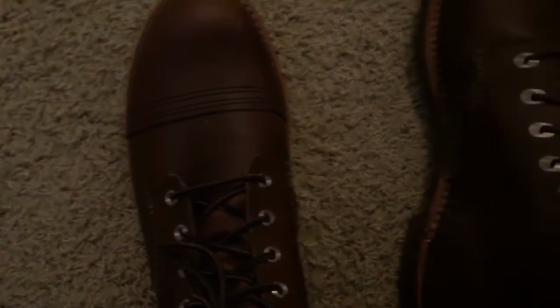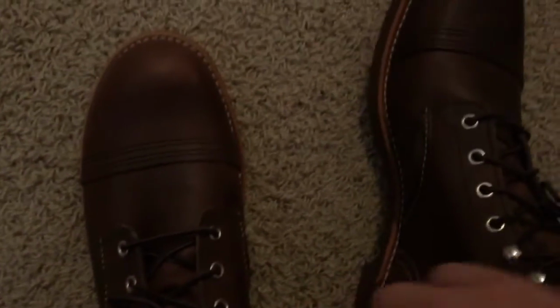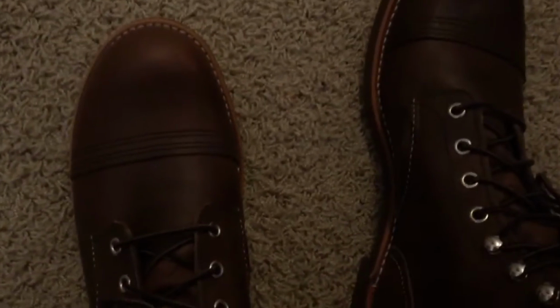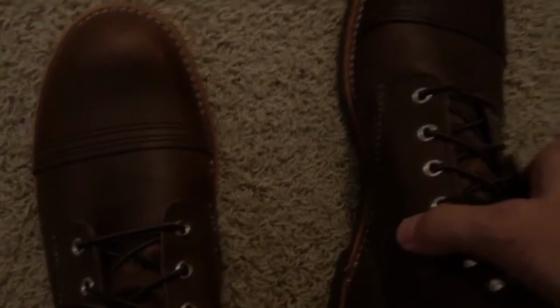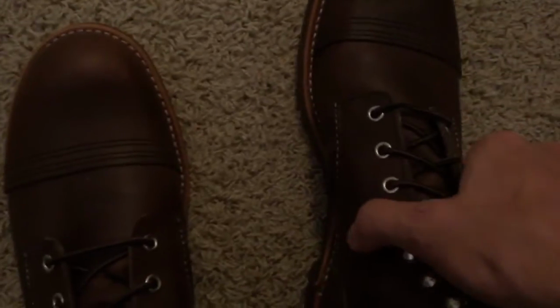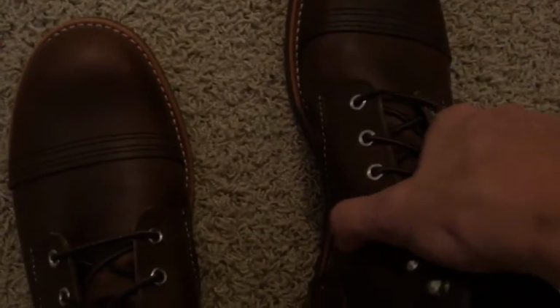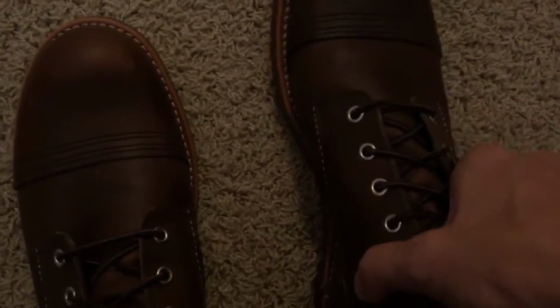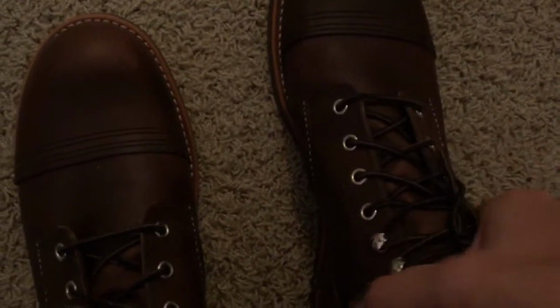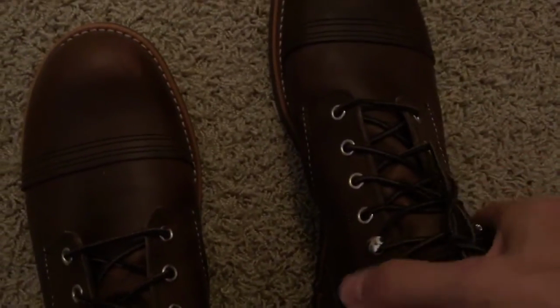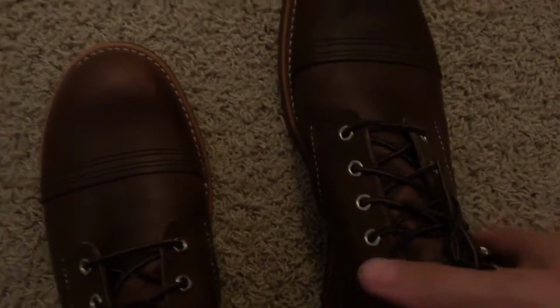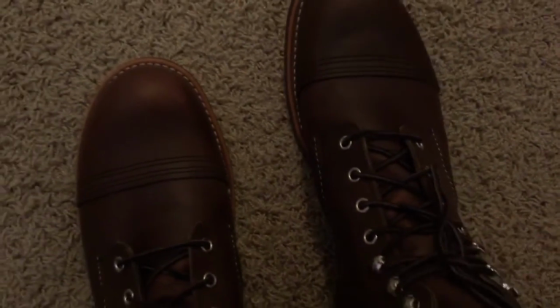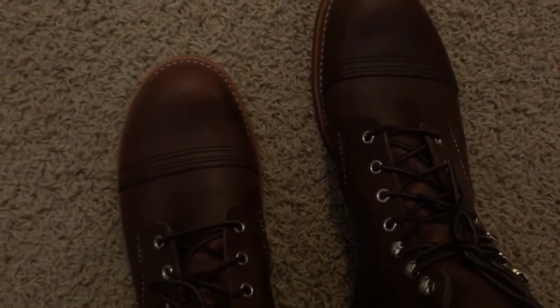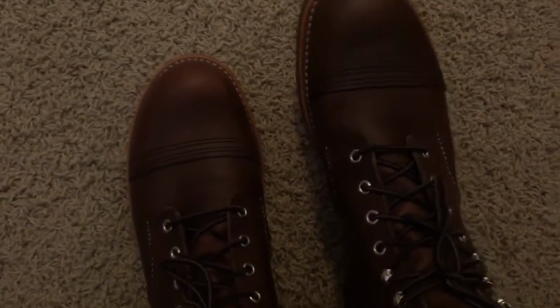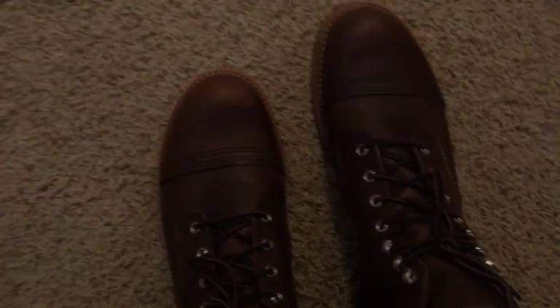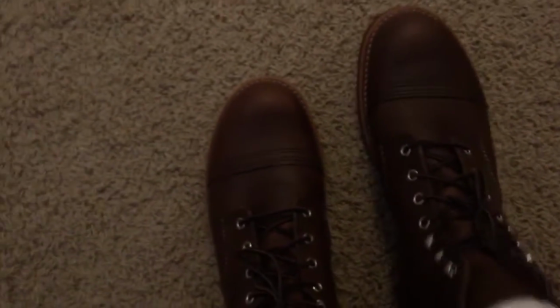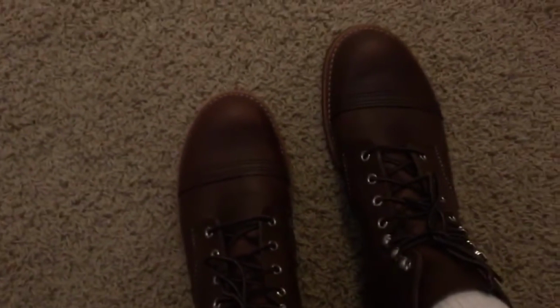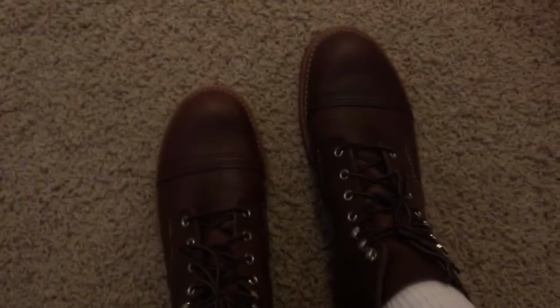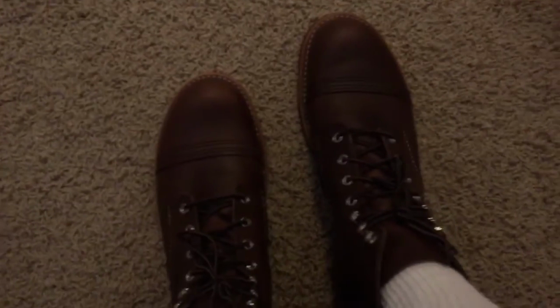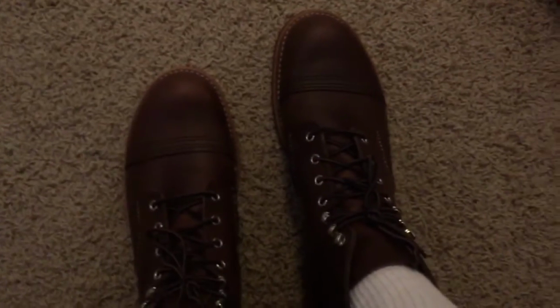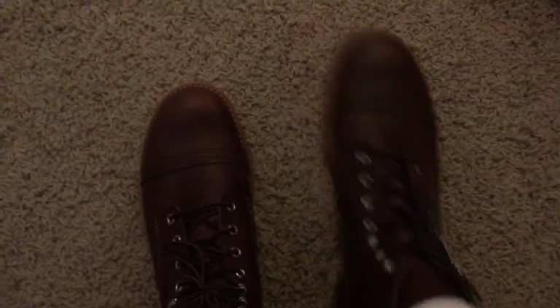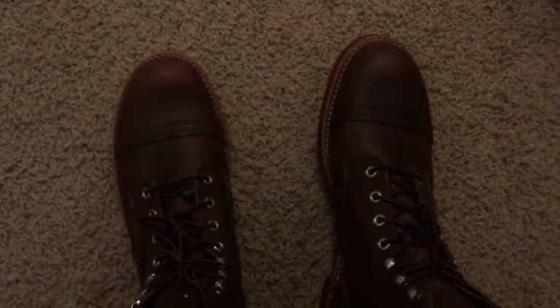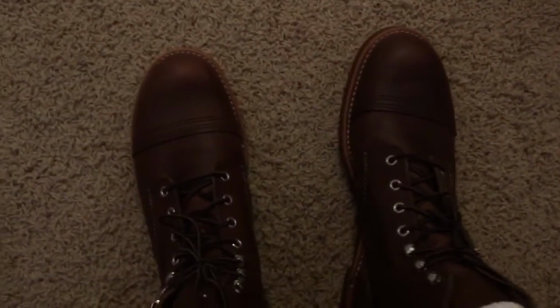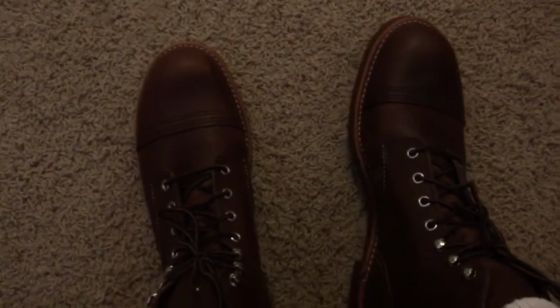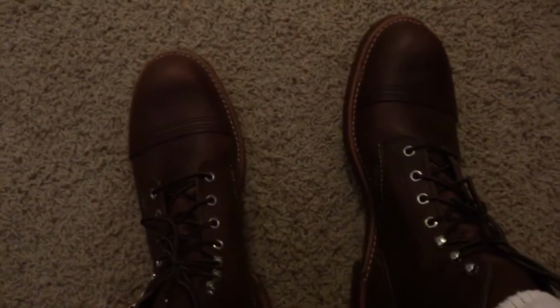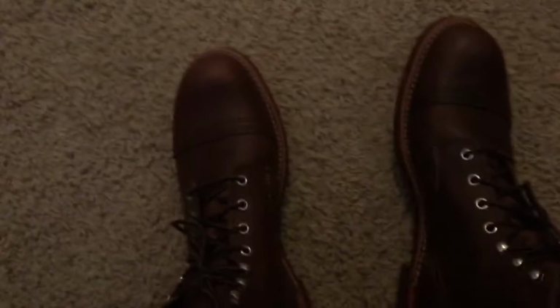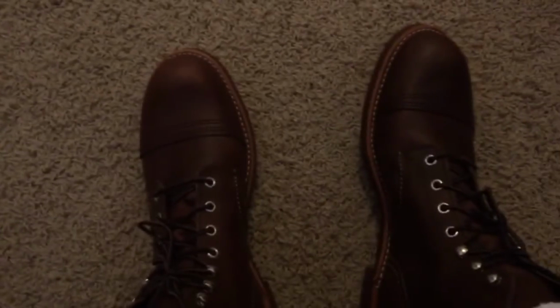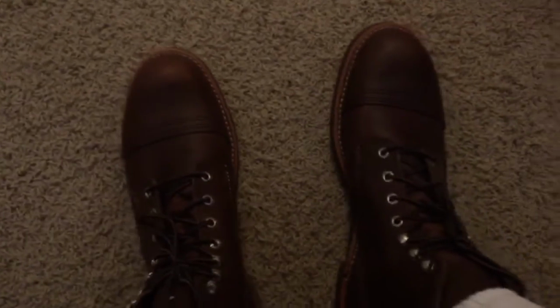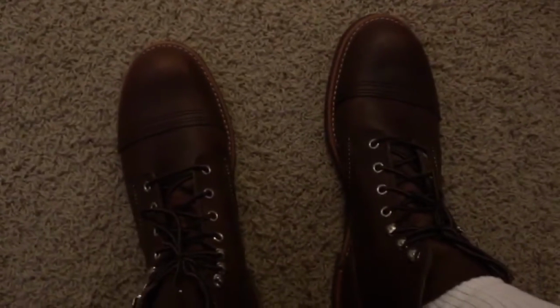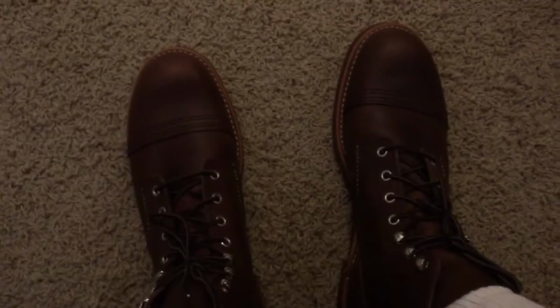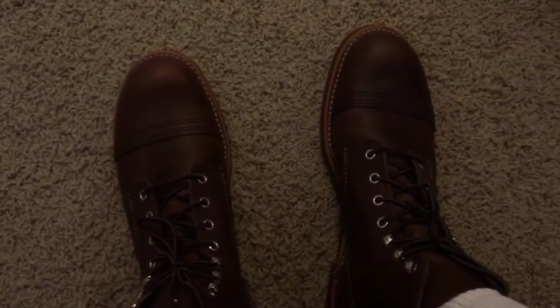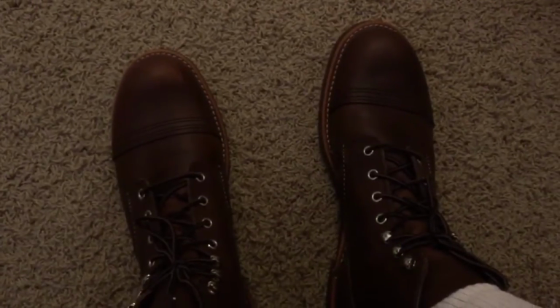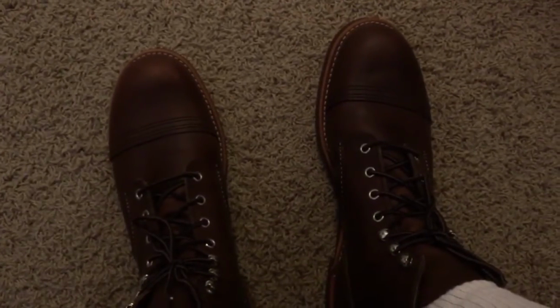My toes have a lot of room, so I think the fit is correct. The leather will soften up over time as I continue to wear them. So again, breaking in the Red Wing boots — day one, going with thick socks. Thanks, and we'll see you in a few days.